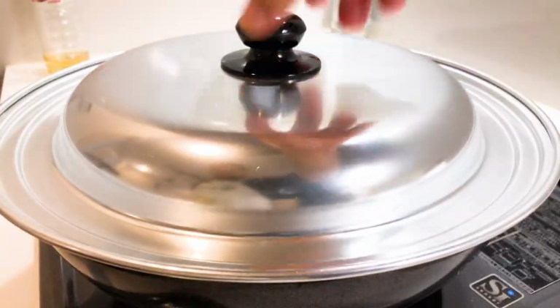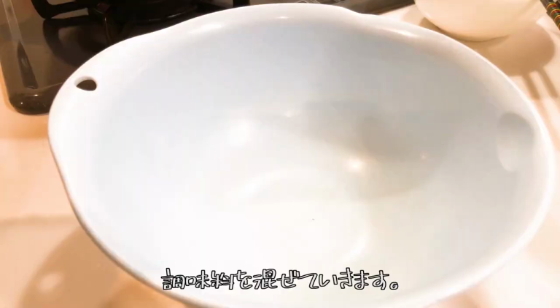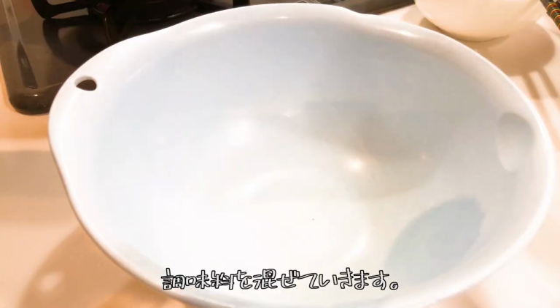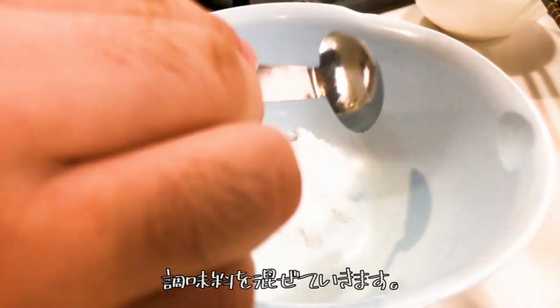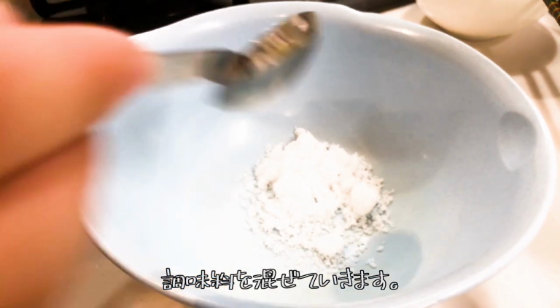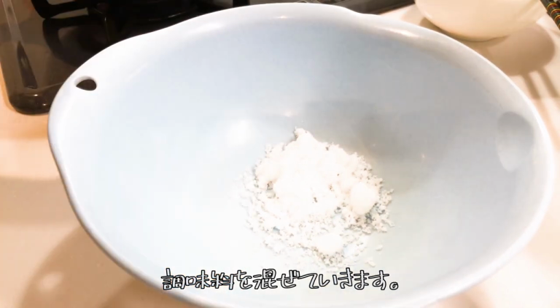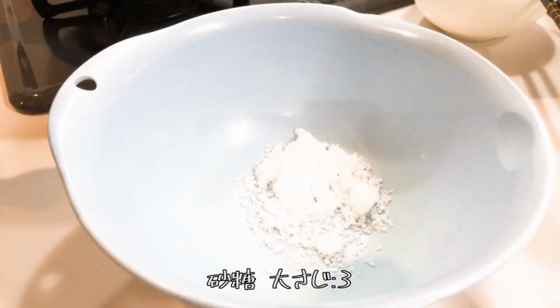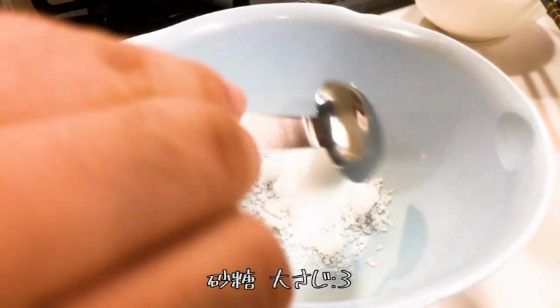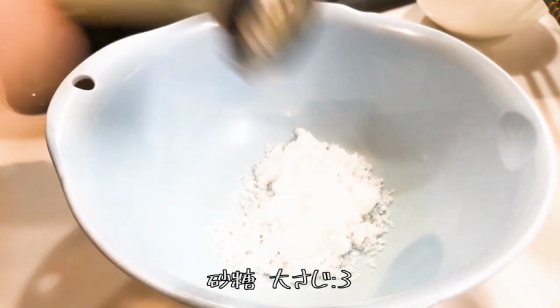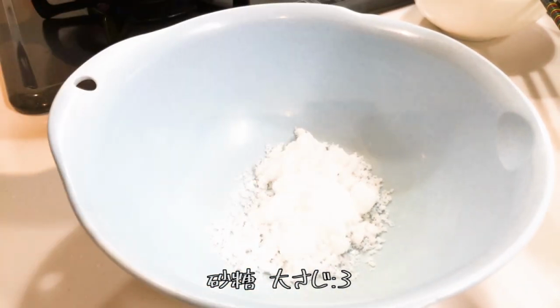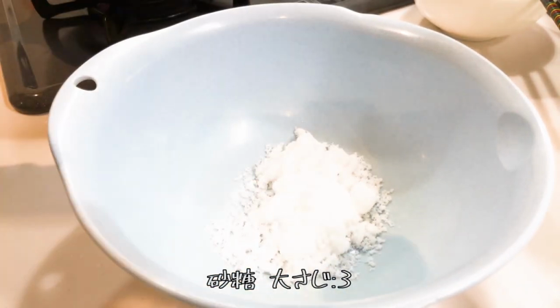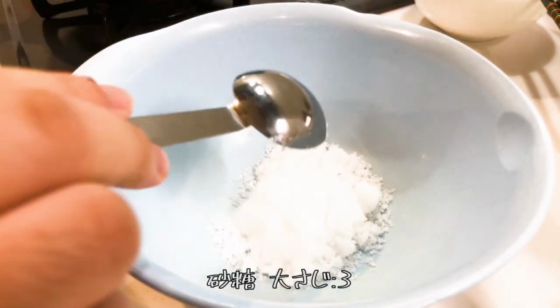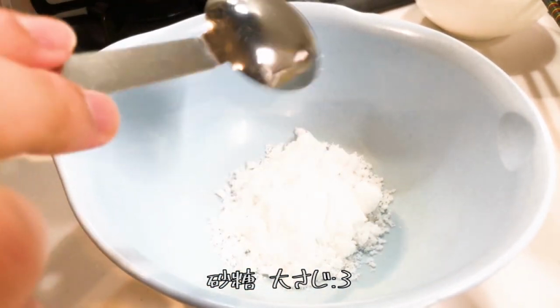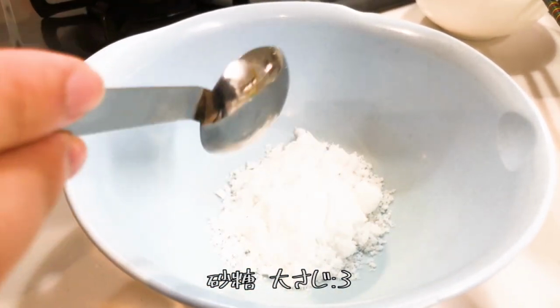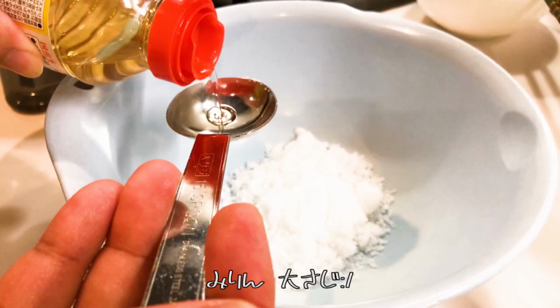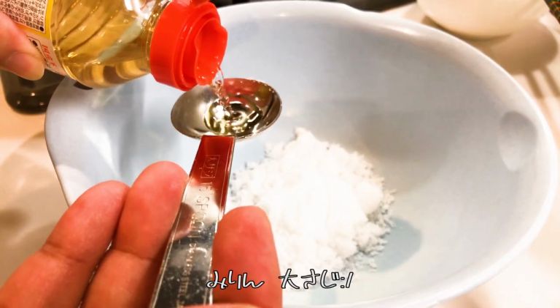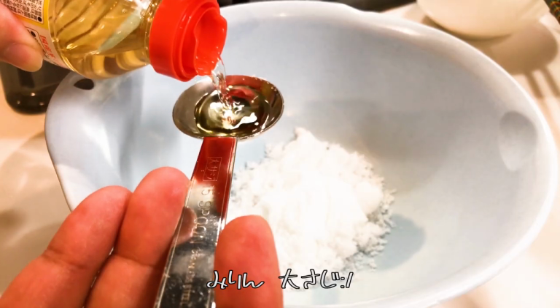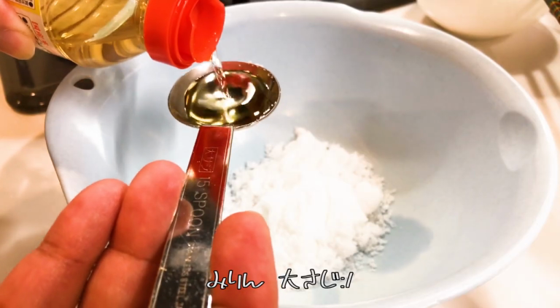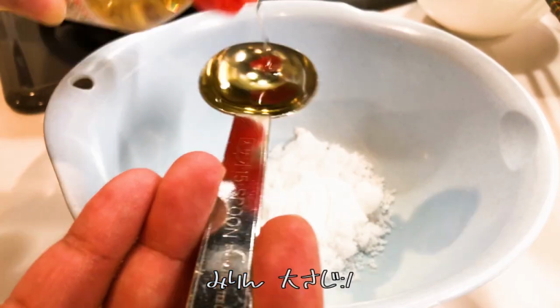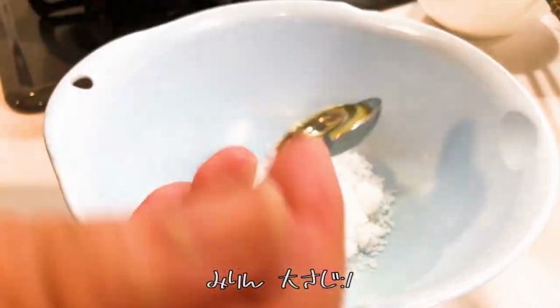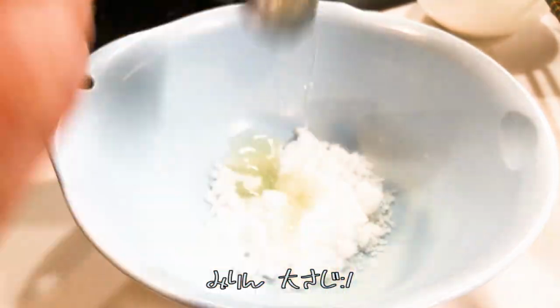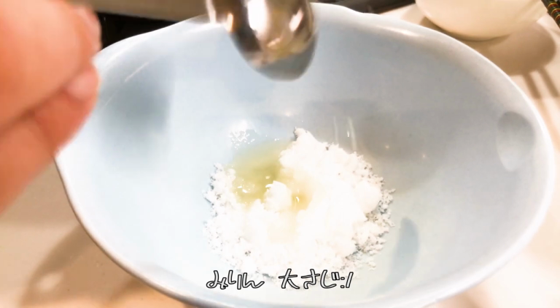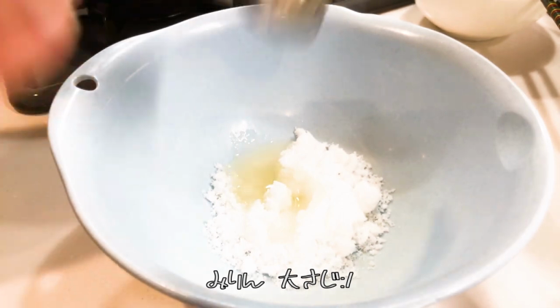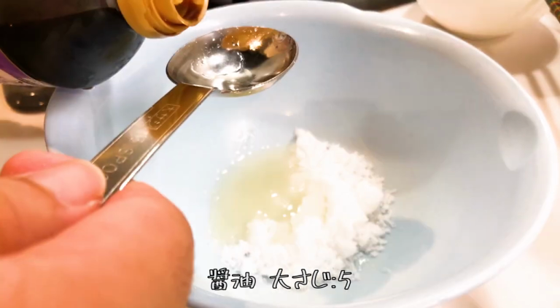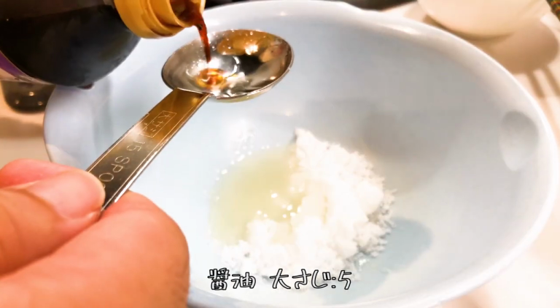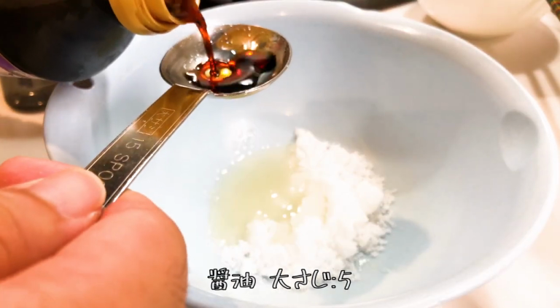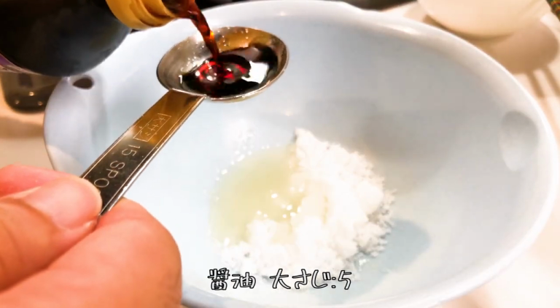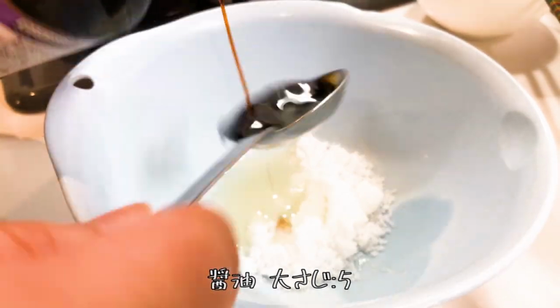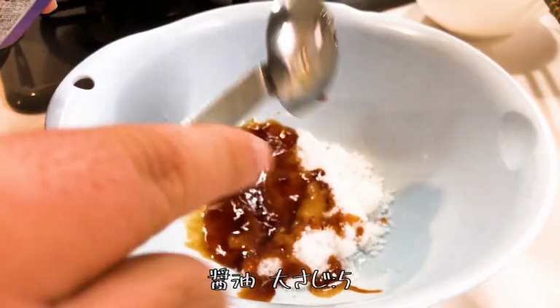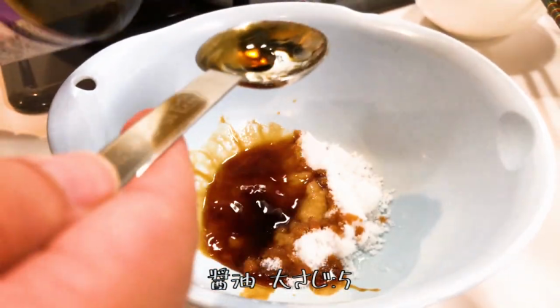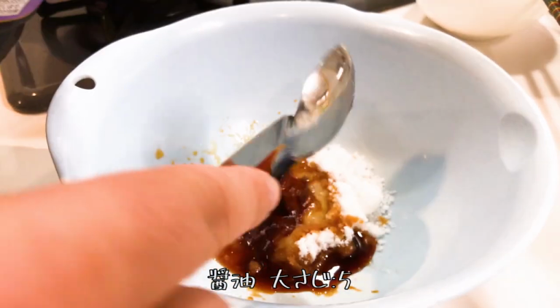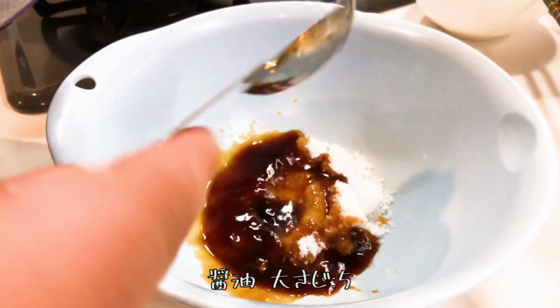Mix the seasoning: add 3 tablespoons of sugar, add 1 tablespoon of mirin, and add 5 tablespoons of soy sauce.